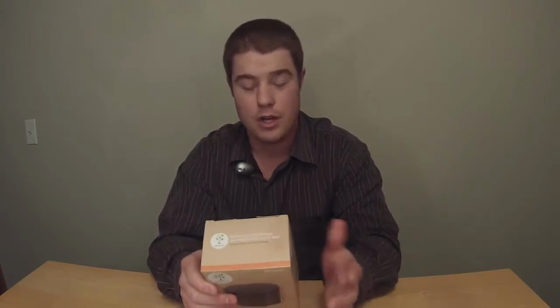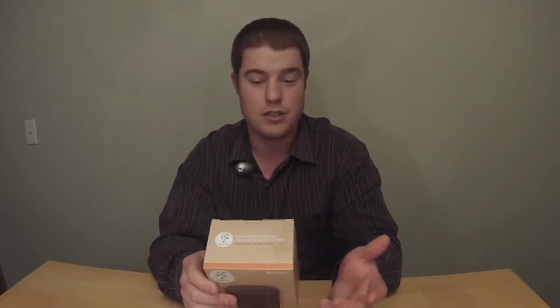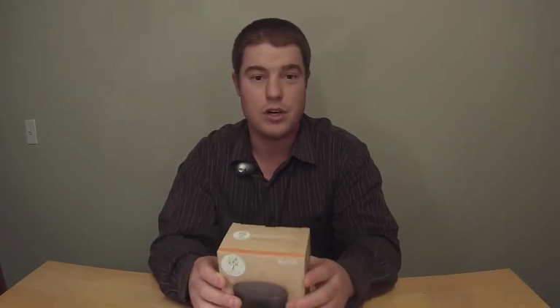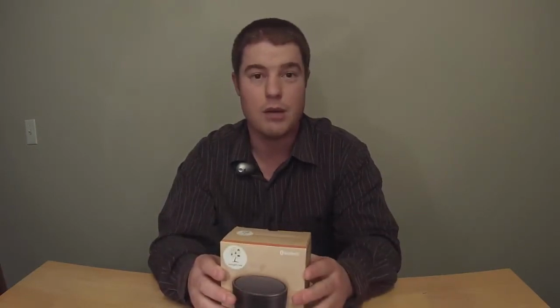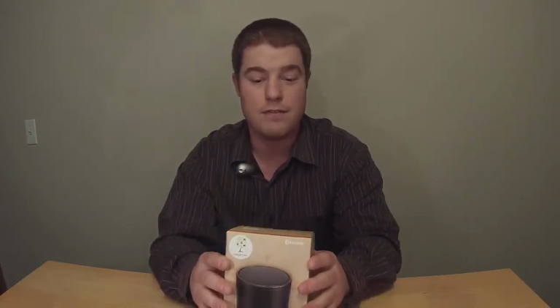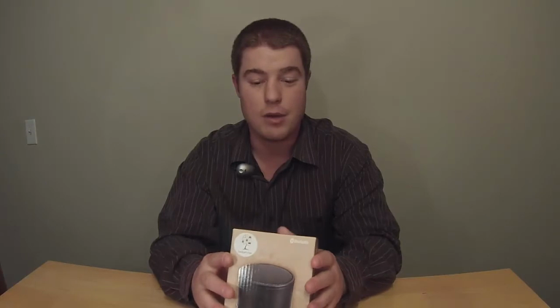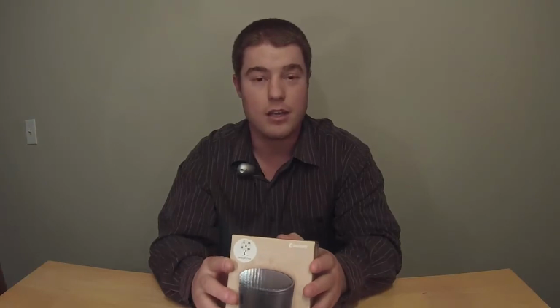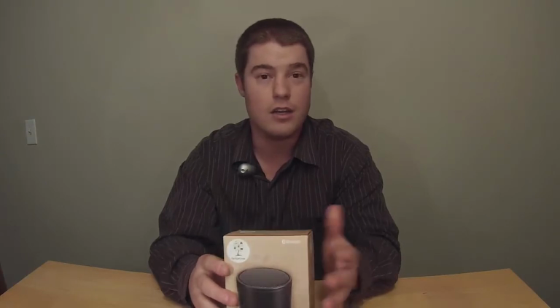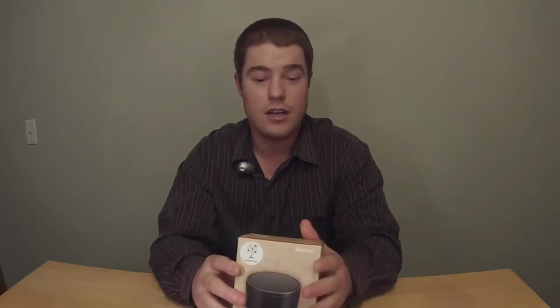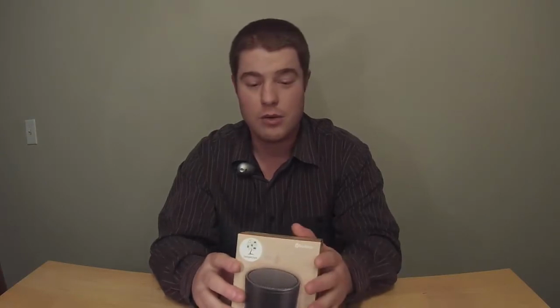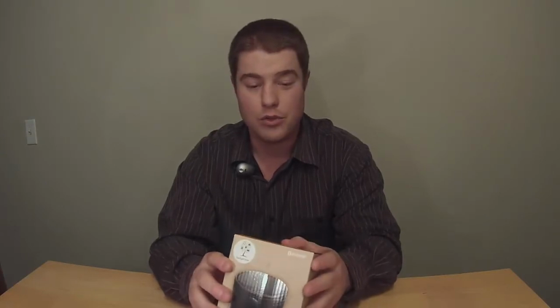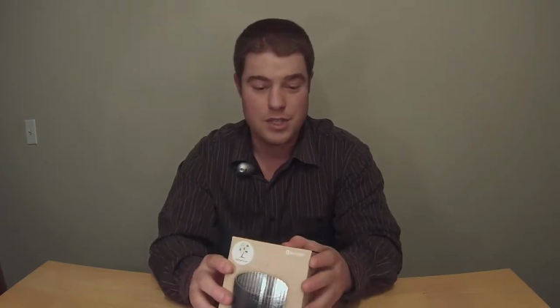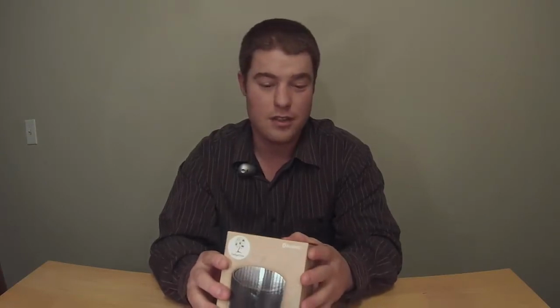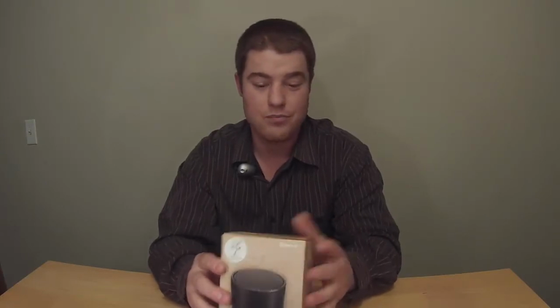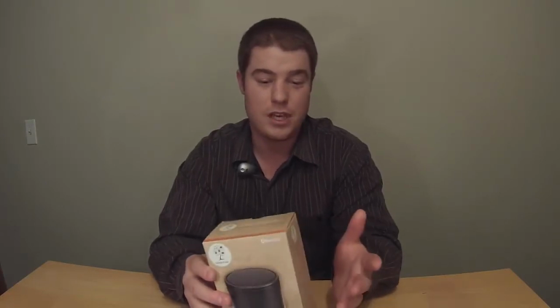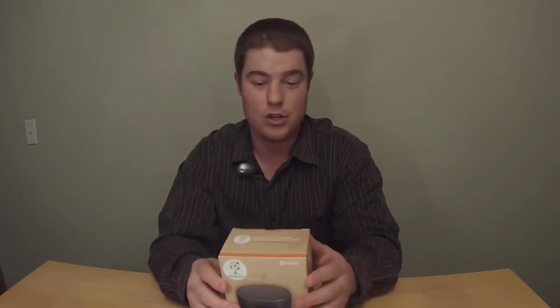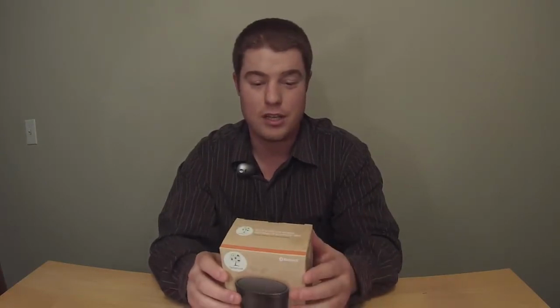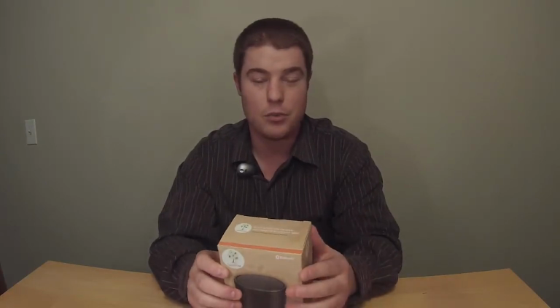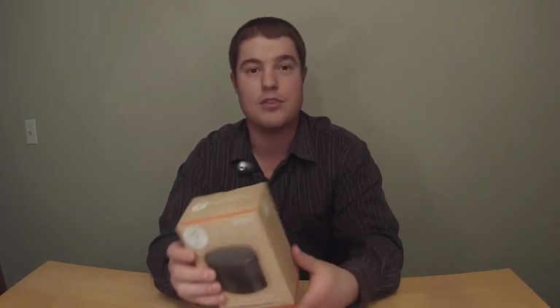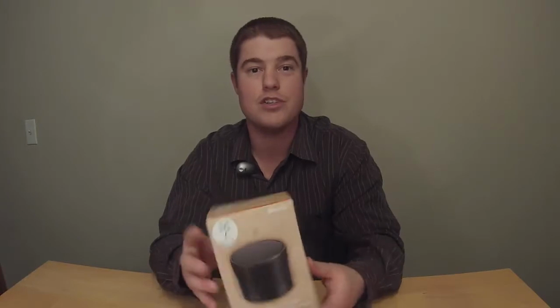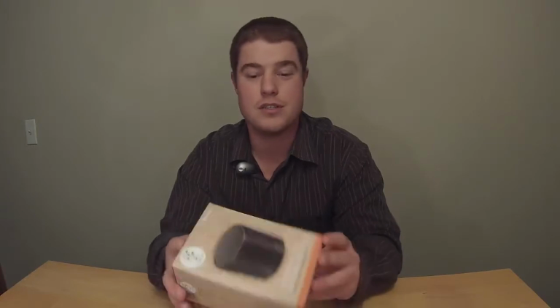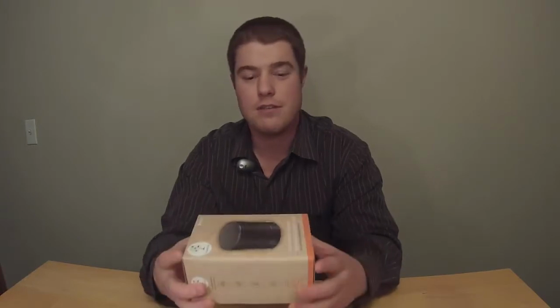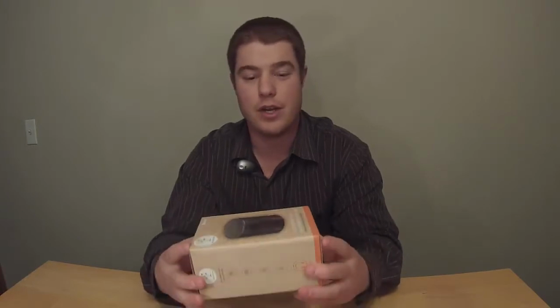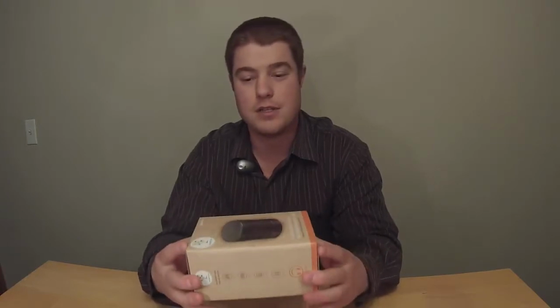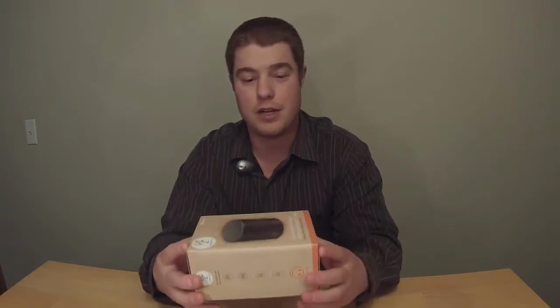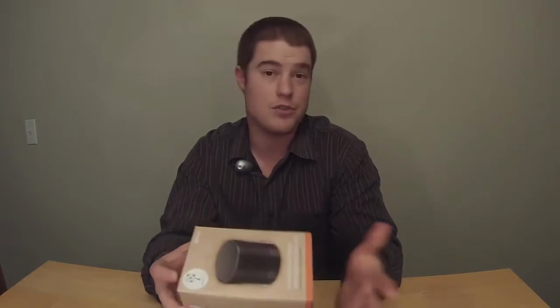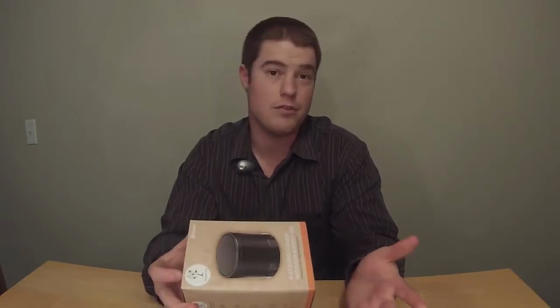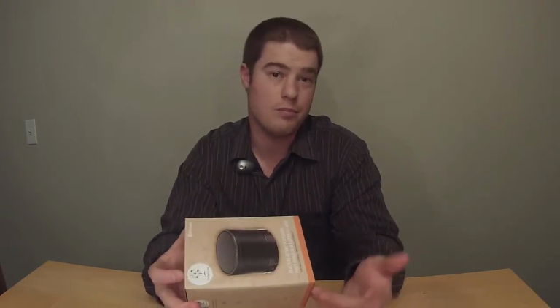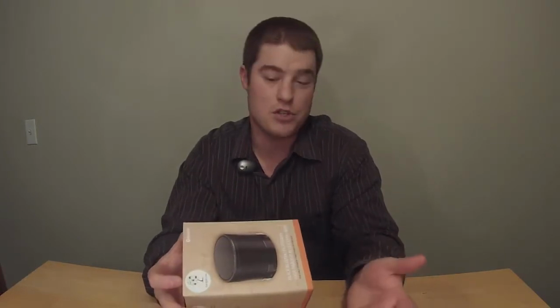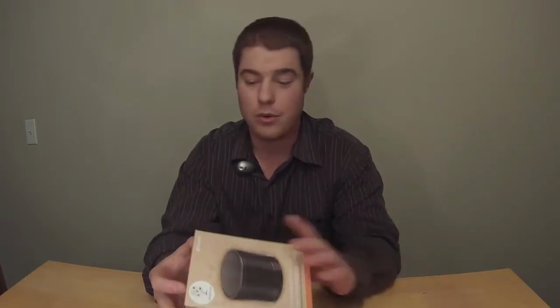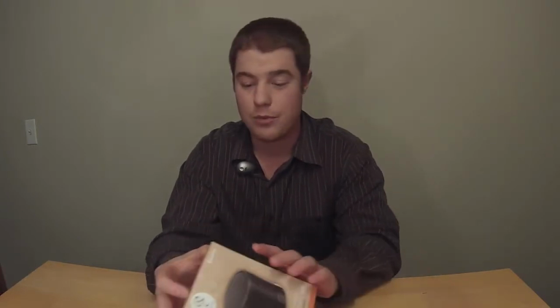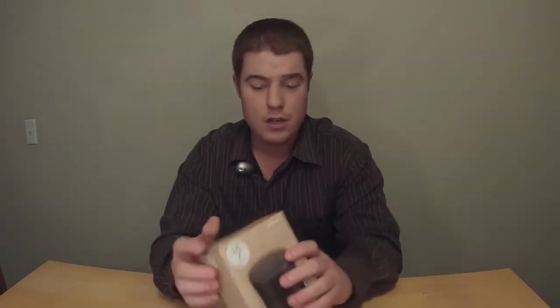I also like to use it around my fire in my backyard — anywhere outdoorsy. Just in case you break it, you don't have to worry too much because it's fairly inexpensive, but it sounds great for how much you paid for it.